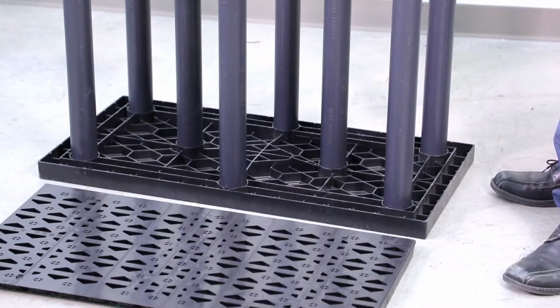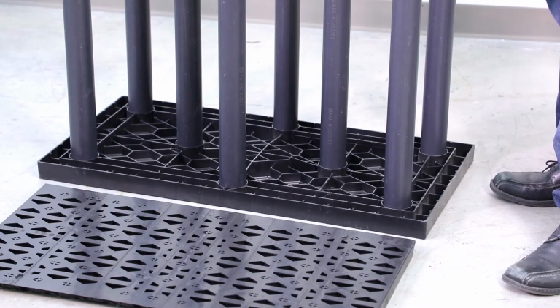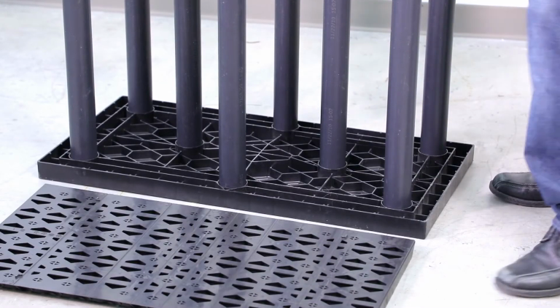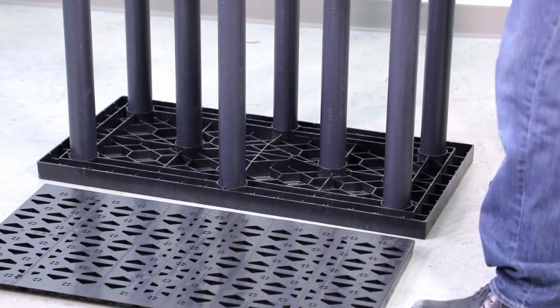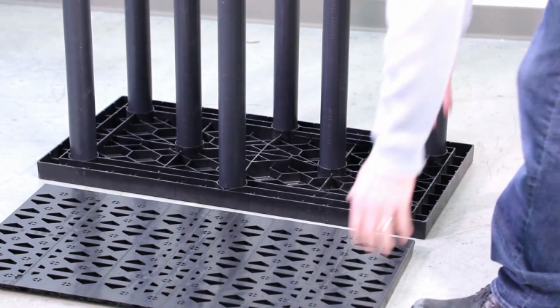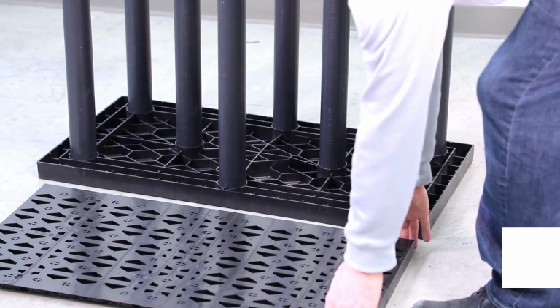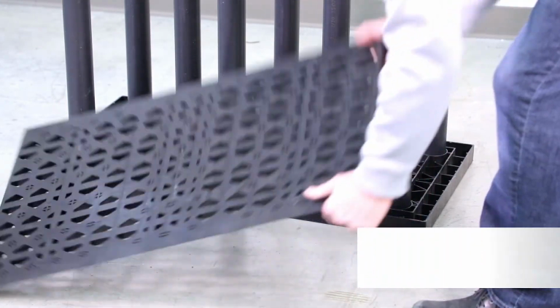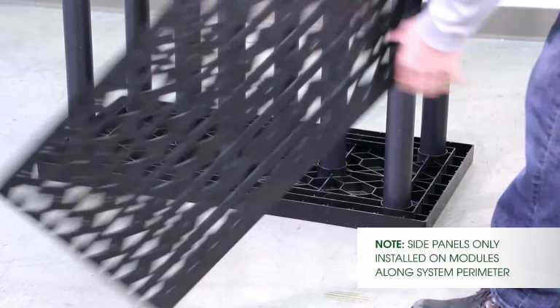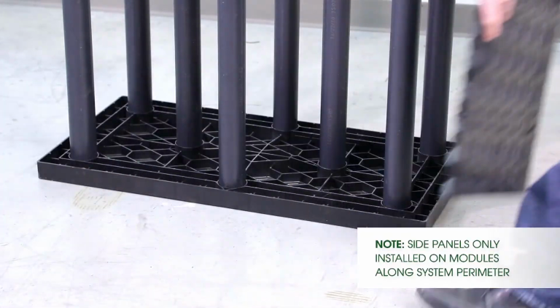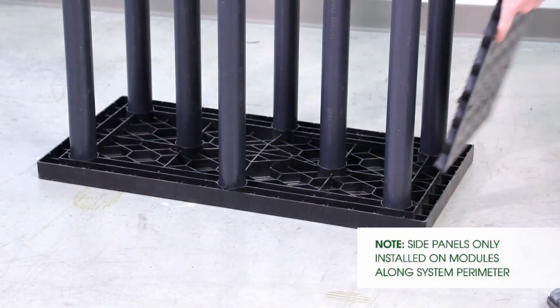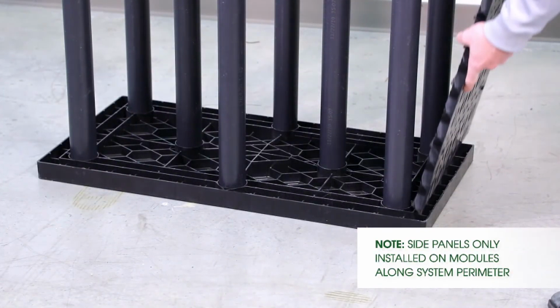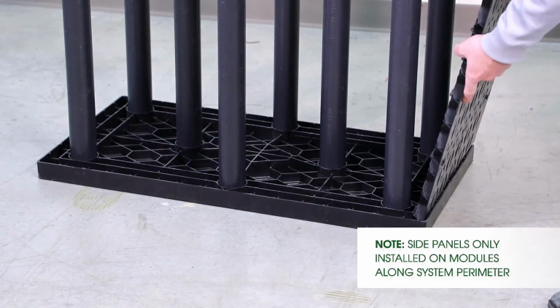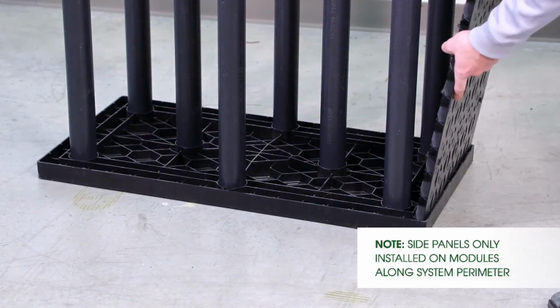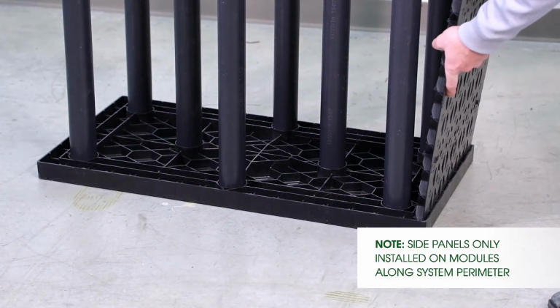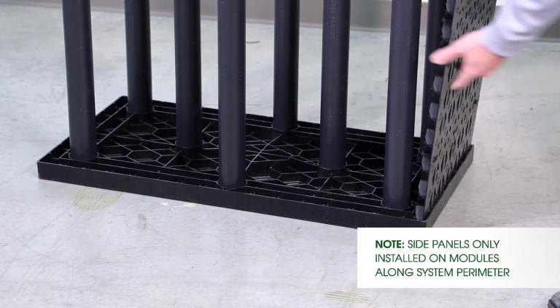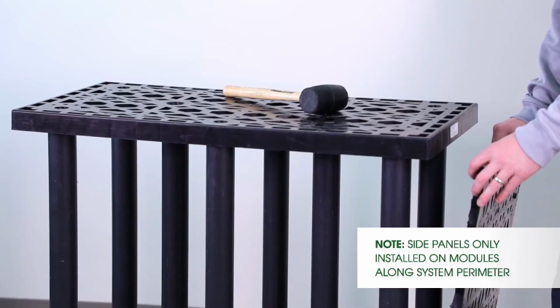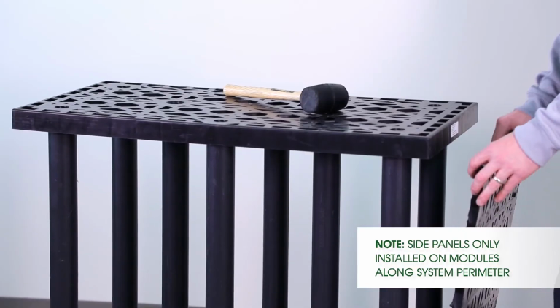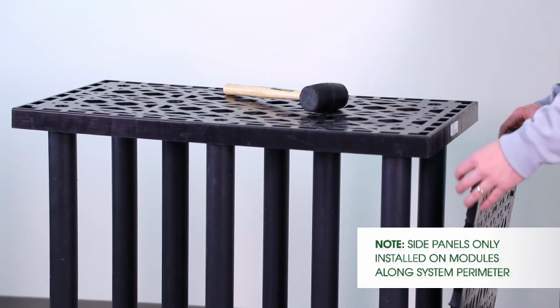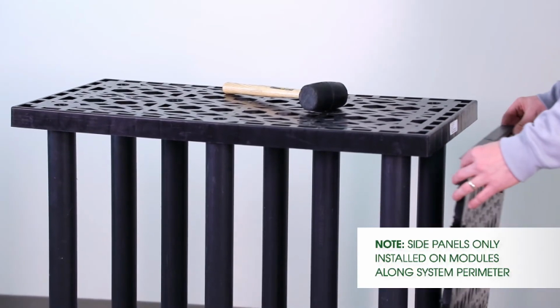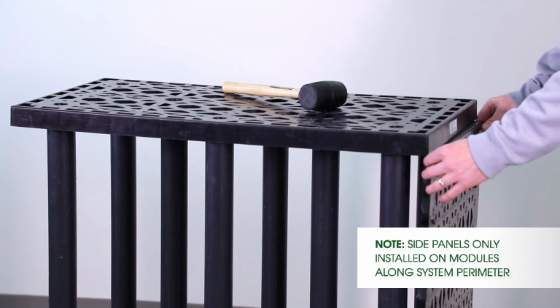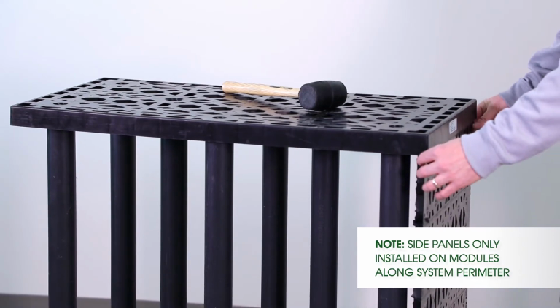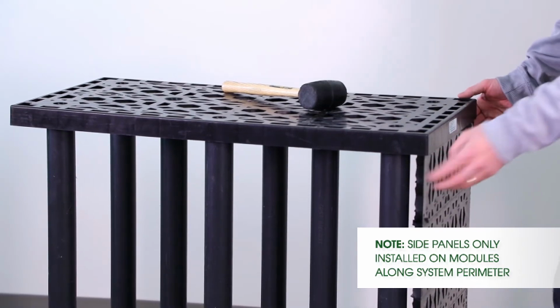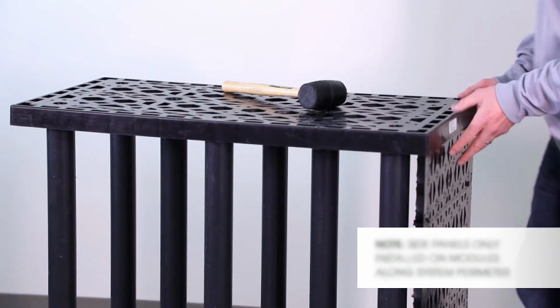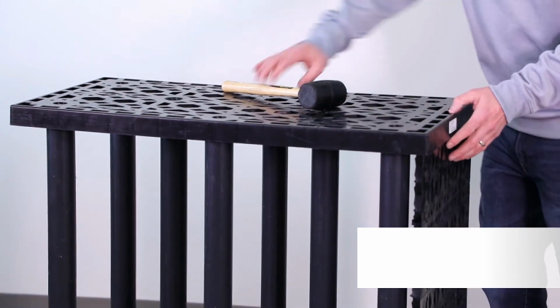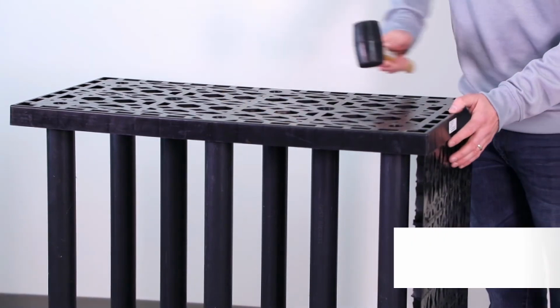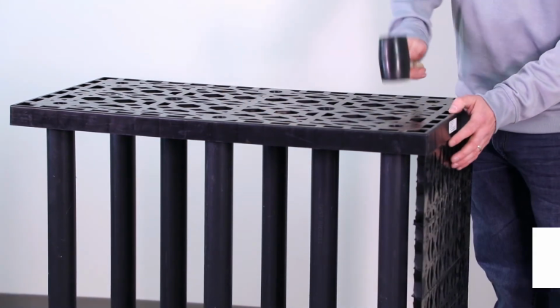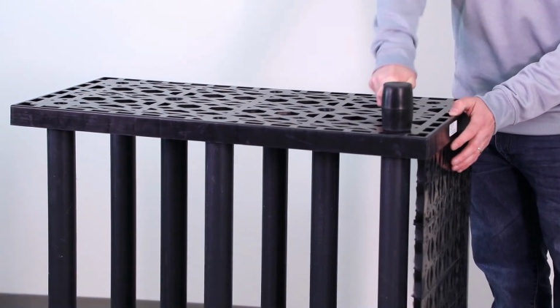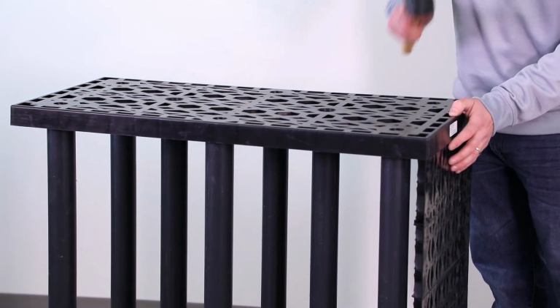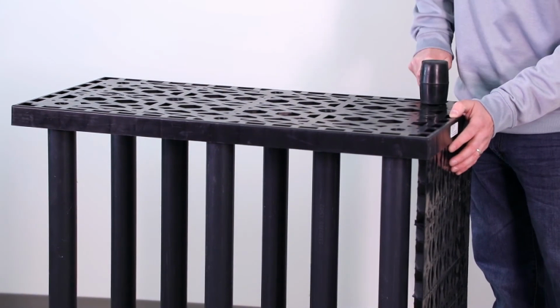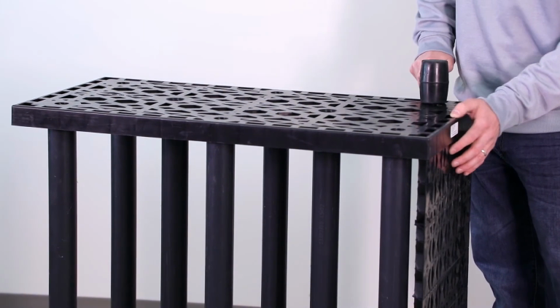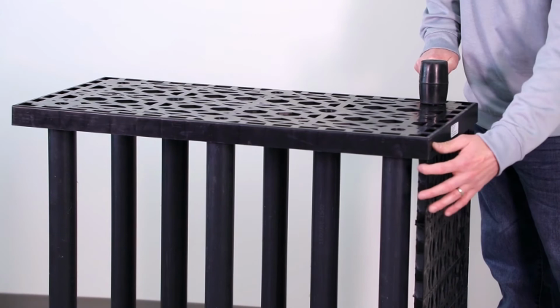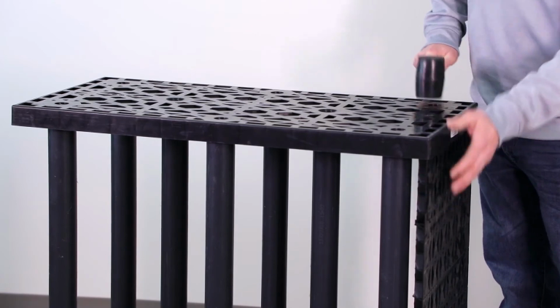Once the module has been put together, I pick up my side panel, put it on the end that's required, and set it into place. Once the bottom has been put in, I take the top, slide it into place, take my rubber mallet, and finish locking it in.